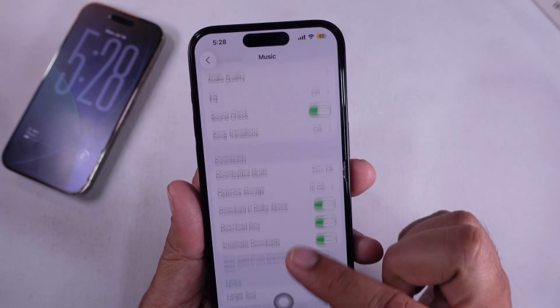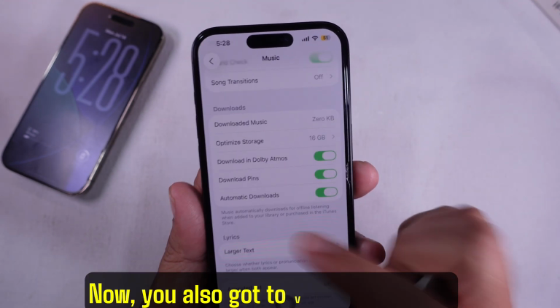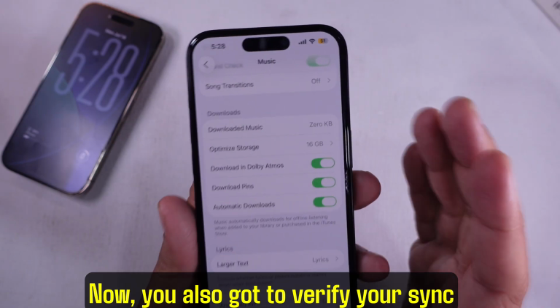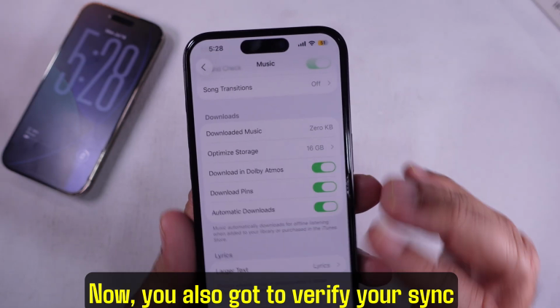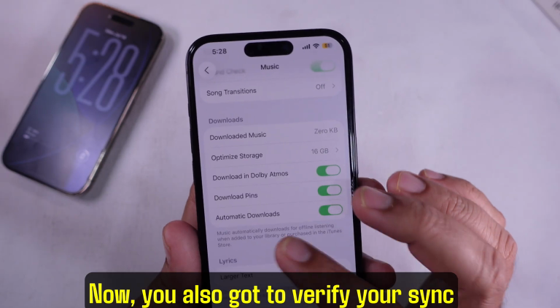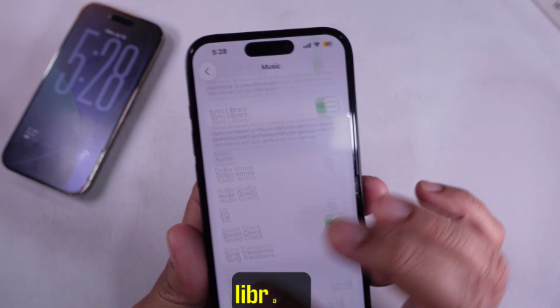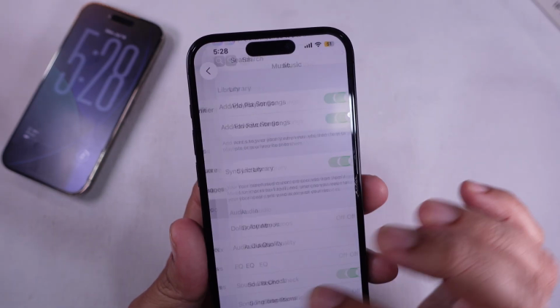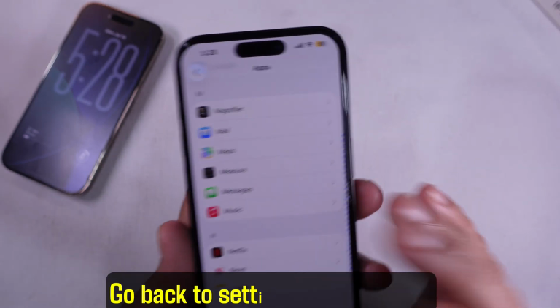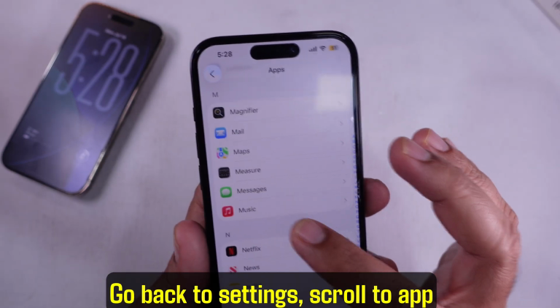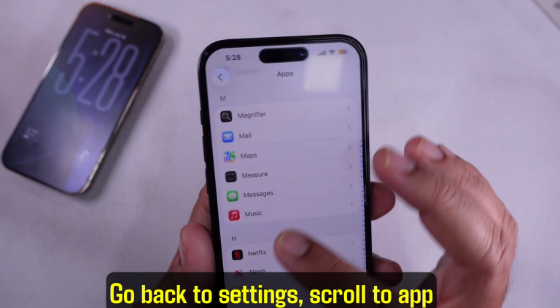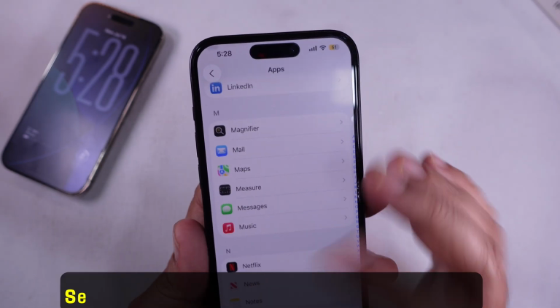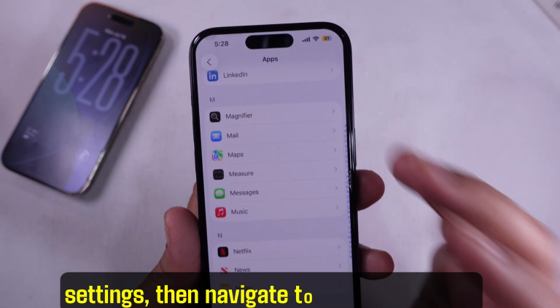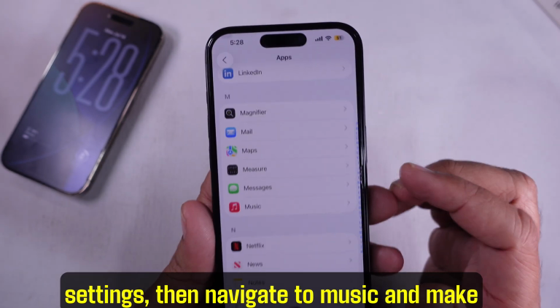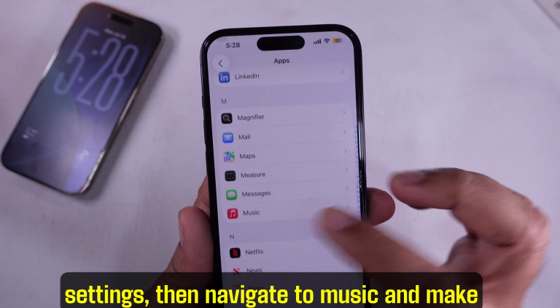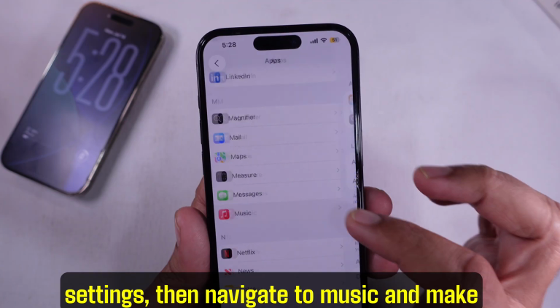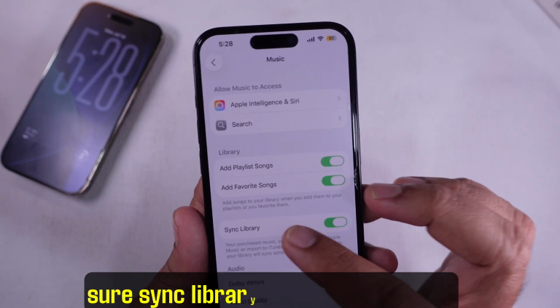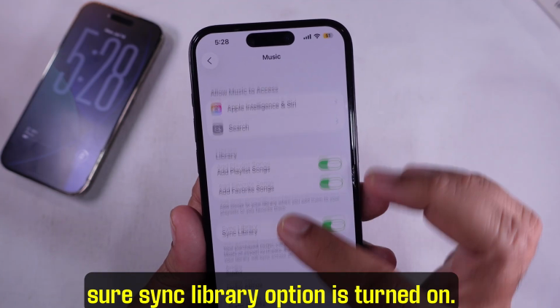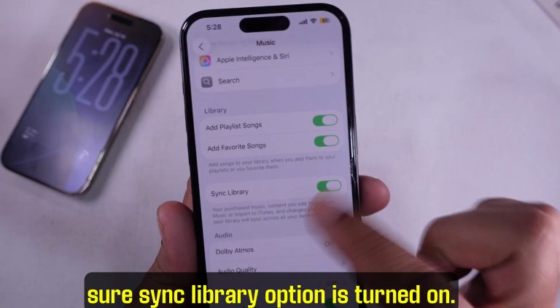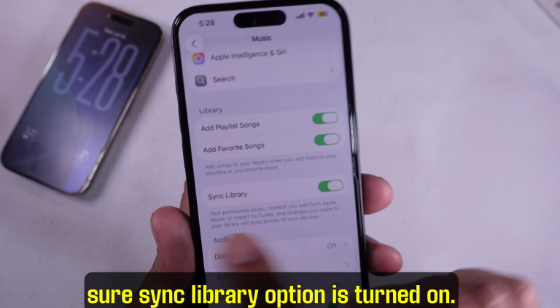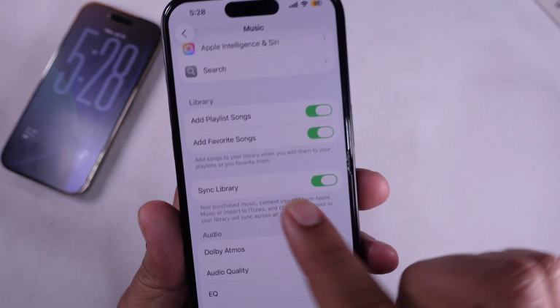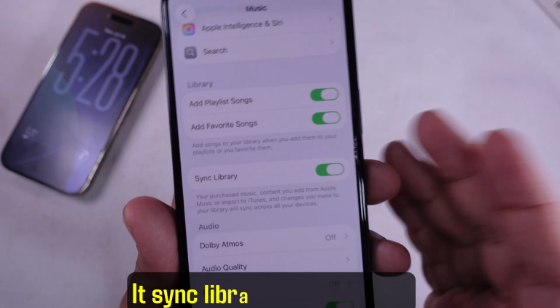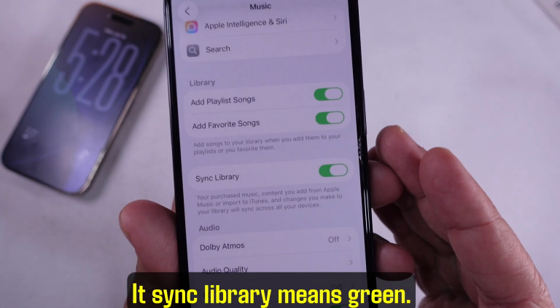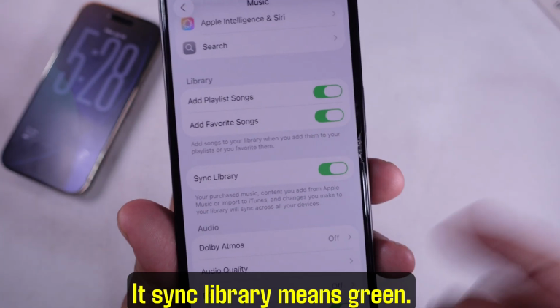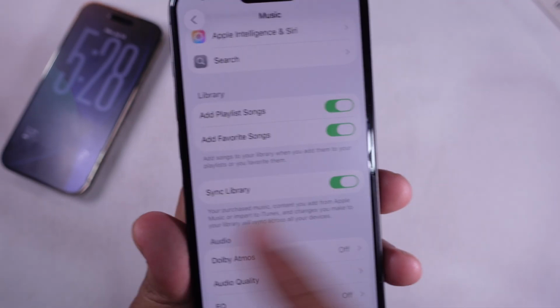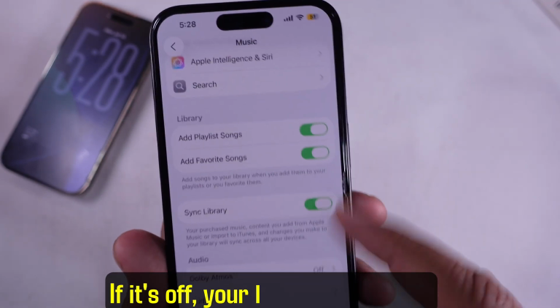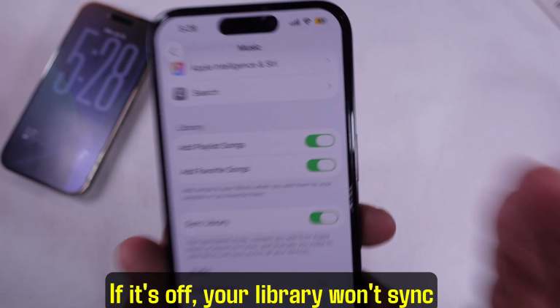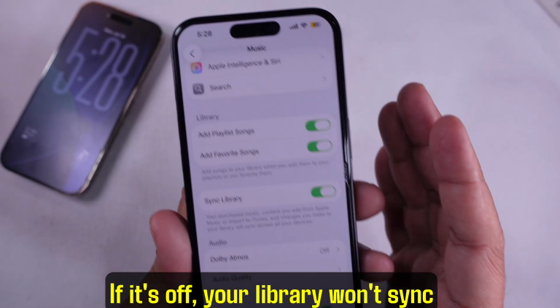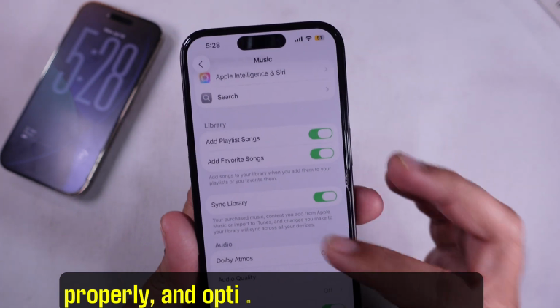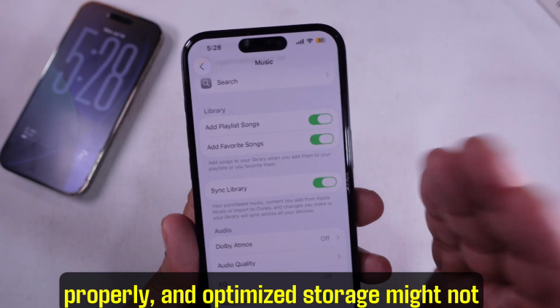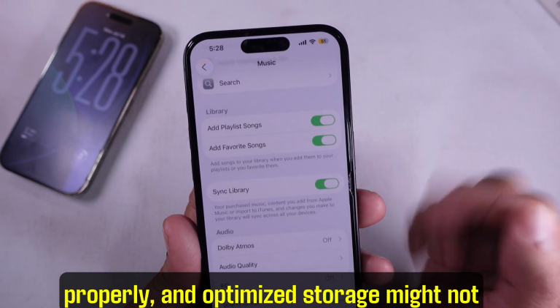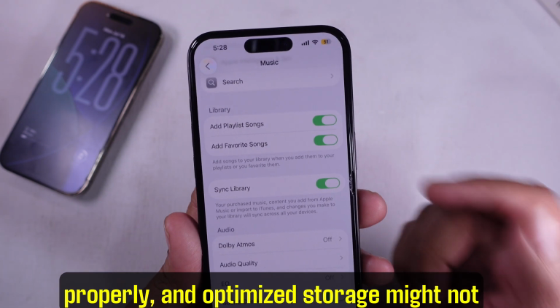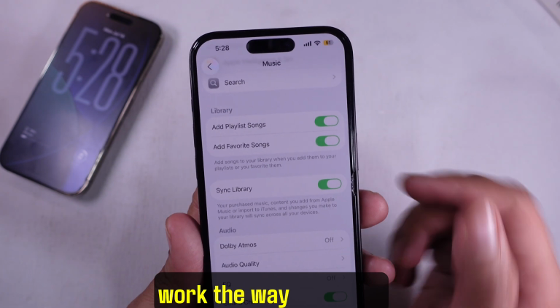You also need to verify your Sync Library. Go back to Settings, scroll to App Settings, then navigate to Music and make sure the Sync Library option is turned on — the toggle should be green. If it's off, your library won't sync properly and optimized storage might not work the way it should.